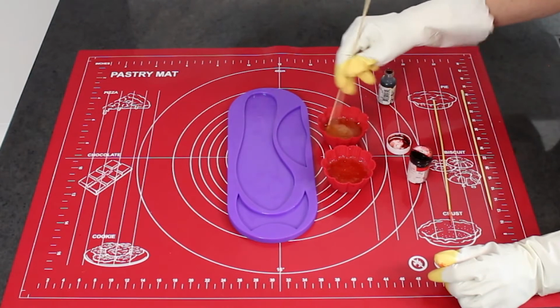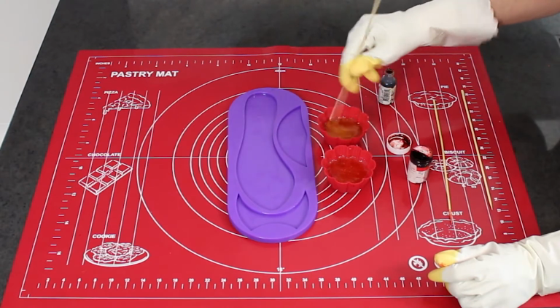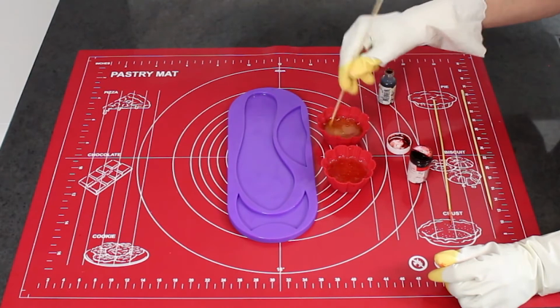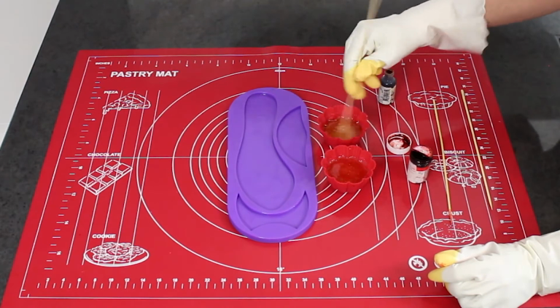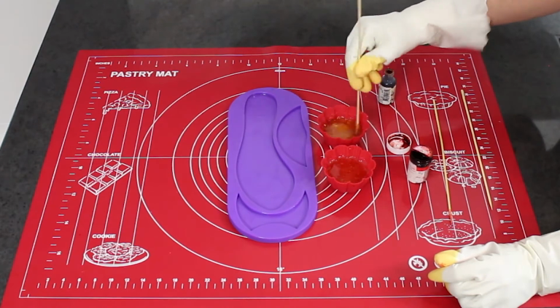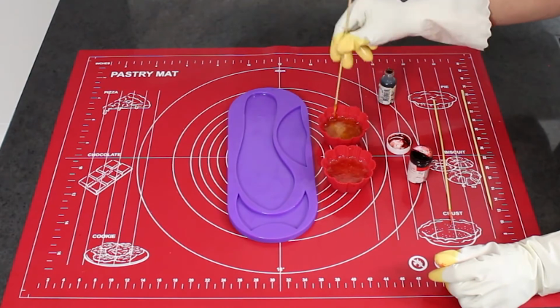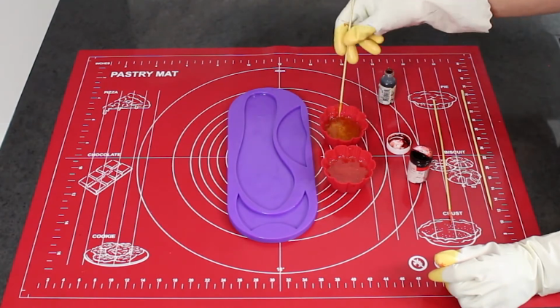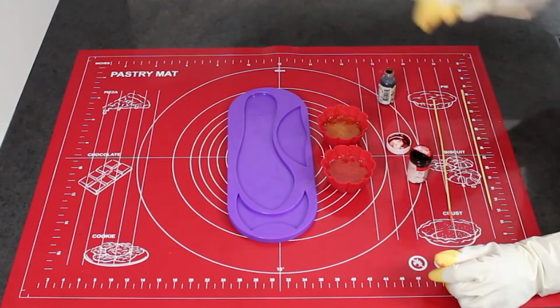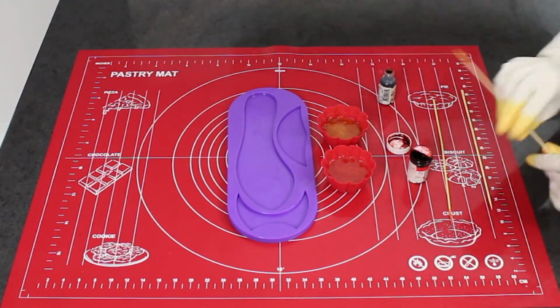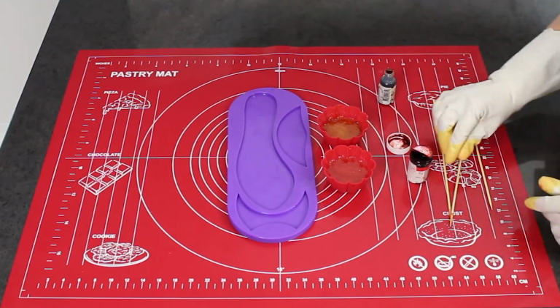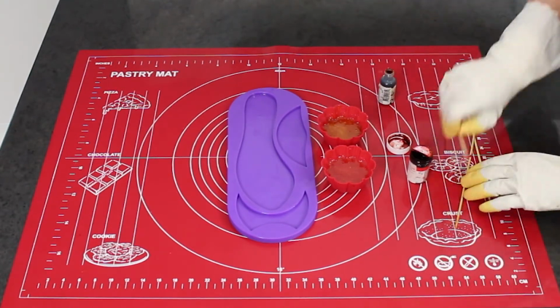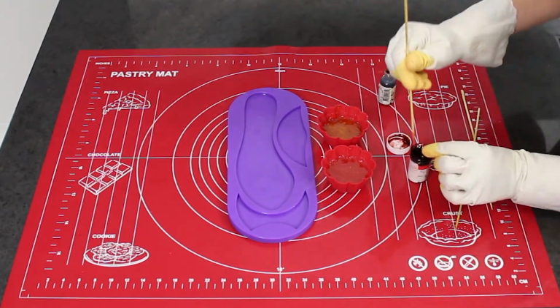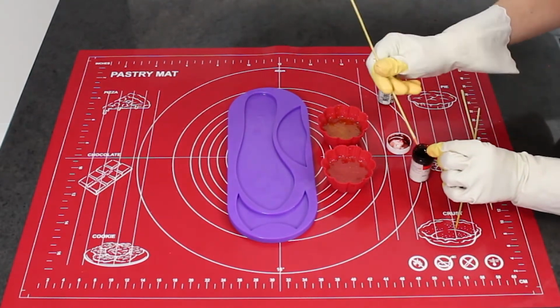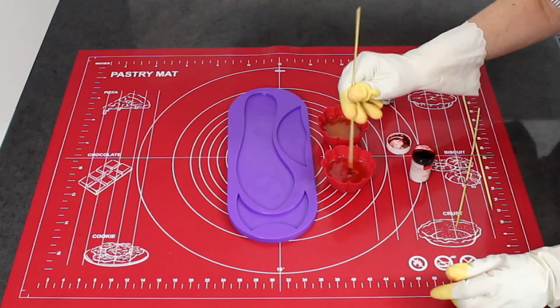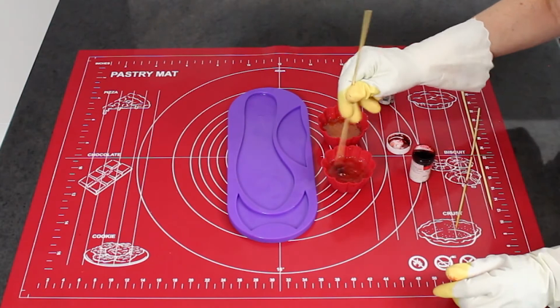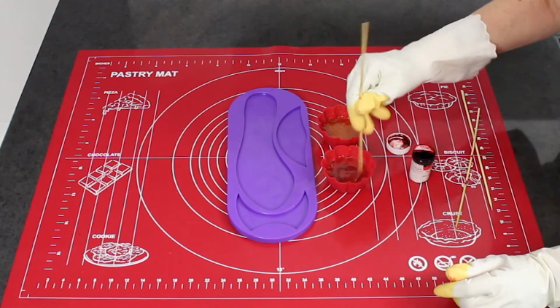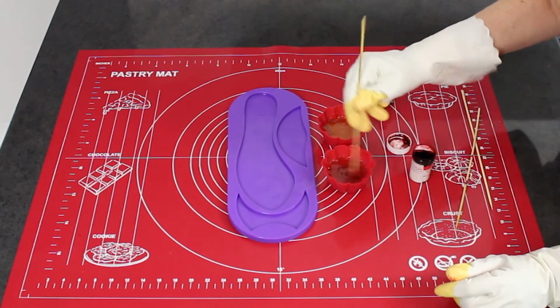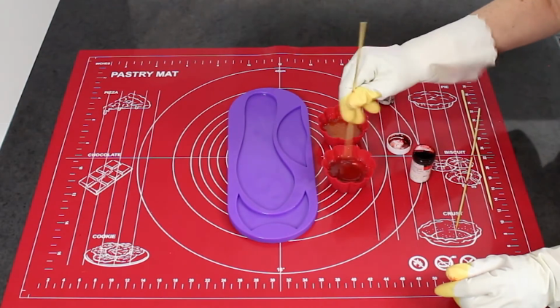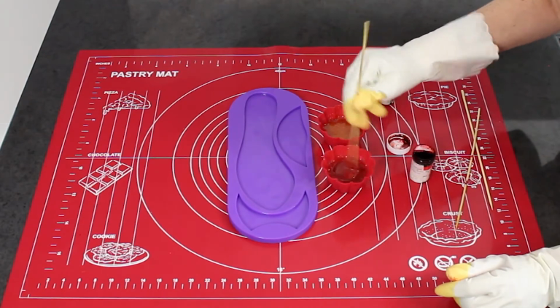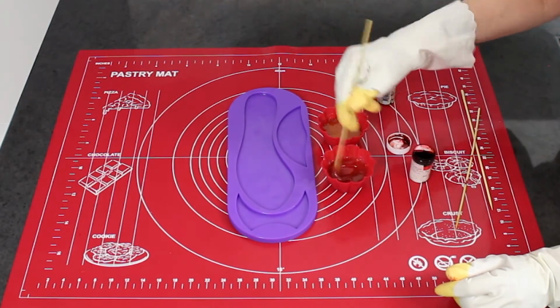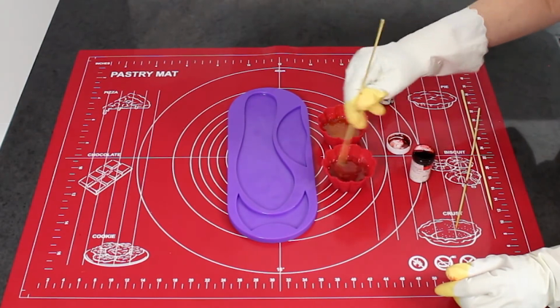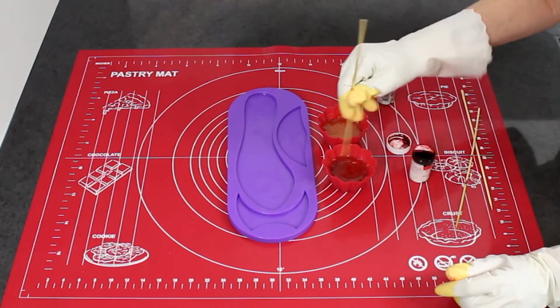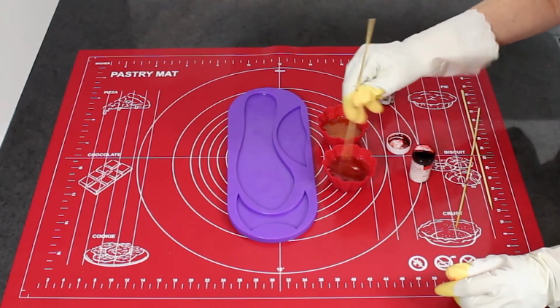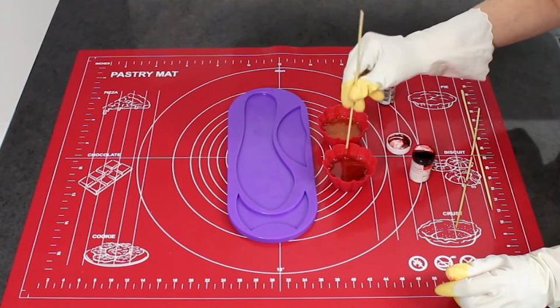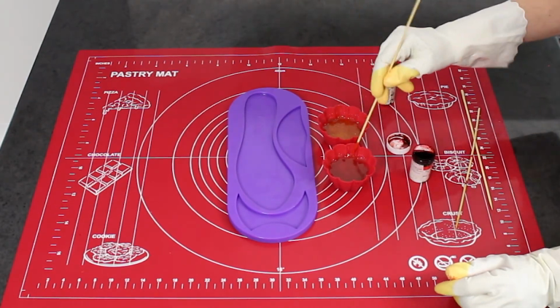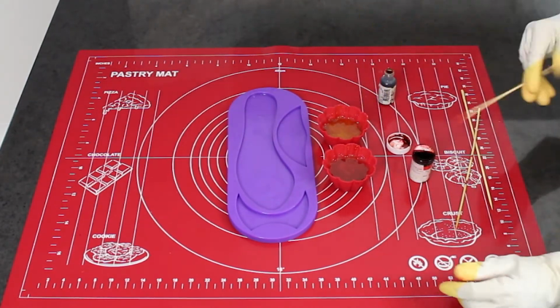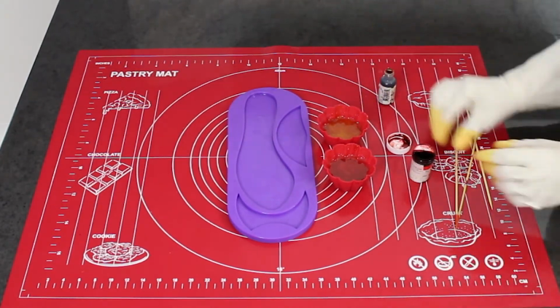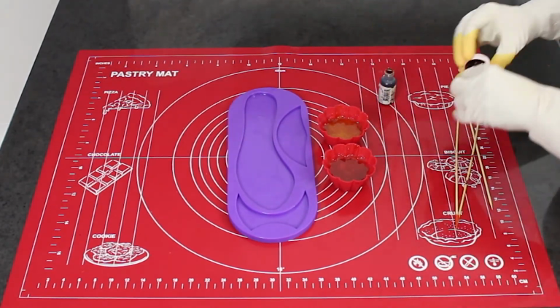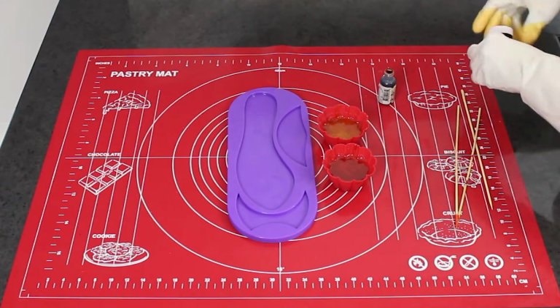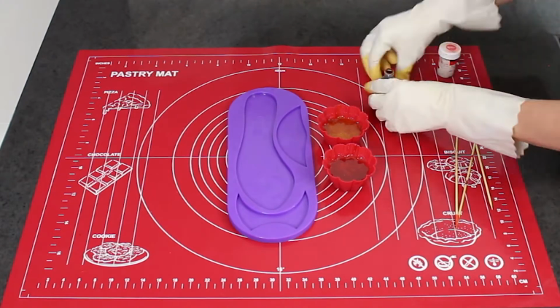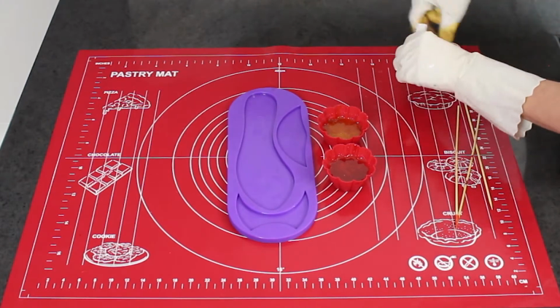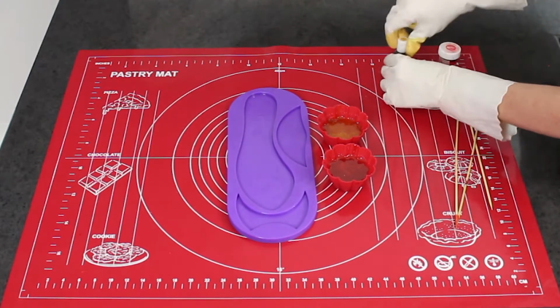I've used two little cupcake moulds to make small portions of coloured isomalt. When the leftover isomalt hardens, it's easy to remove or to reheat to use it again.